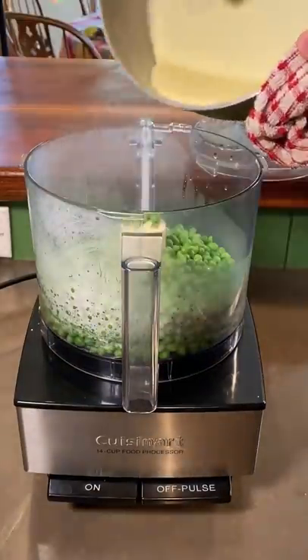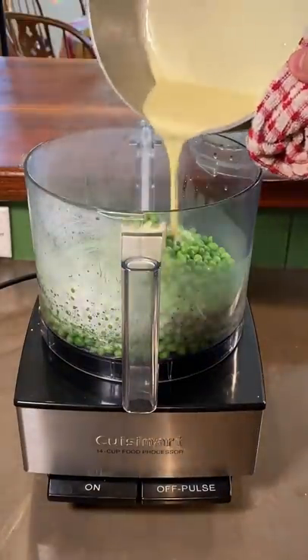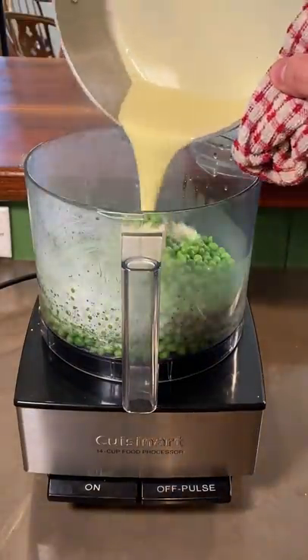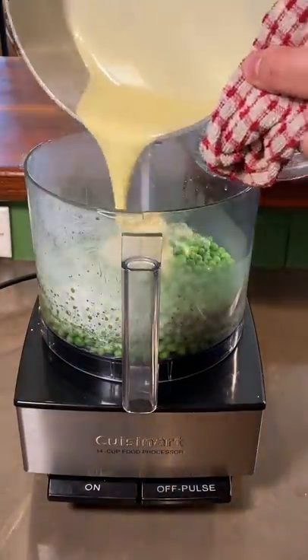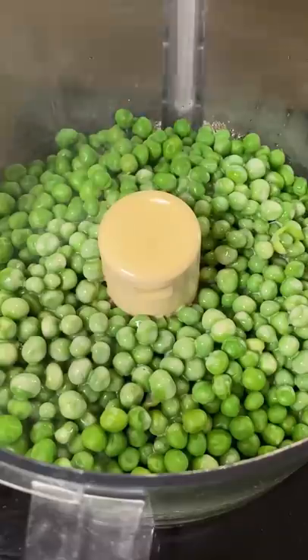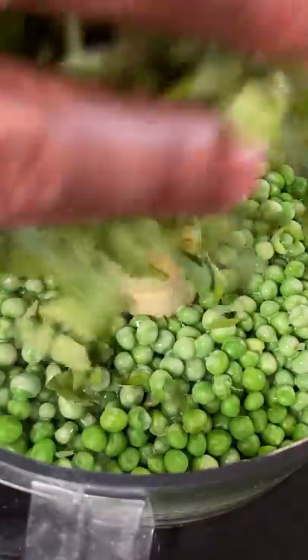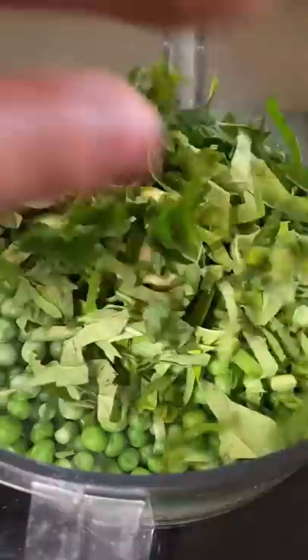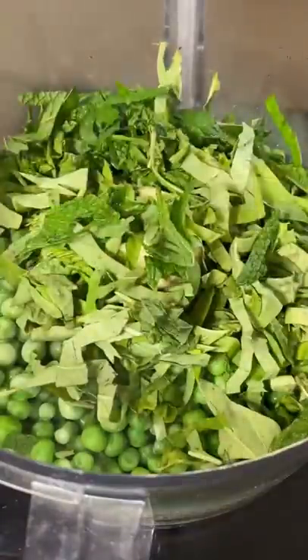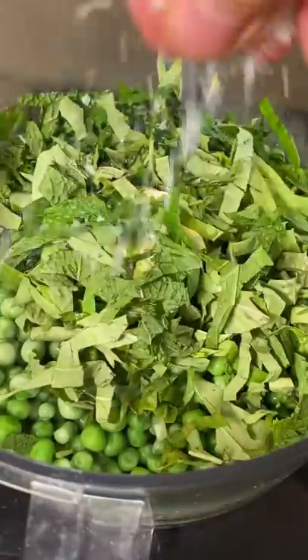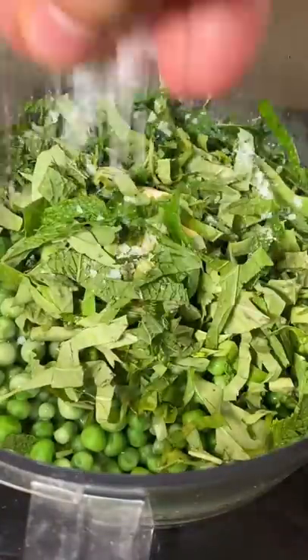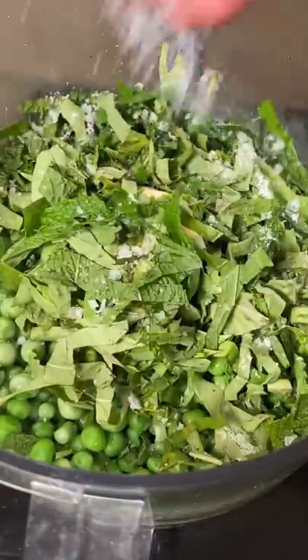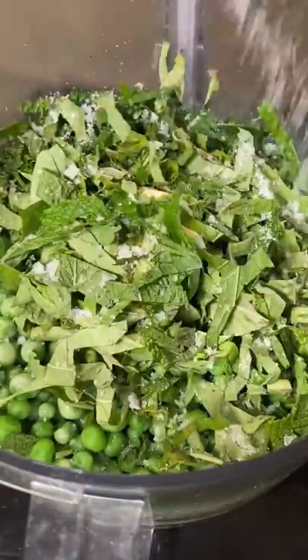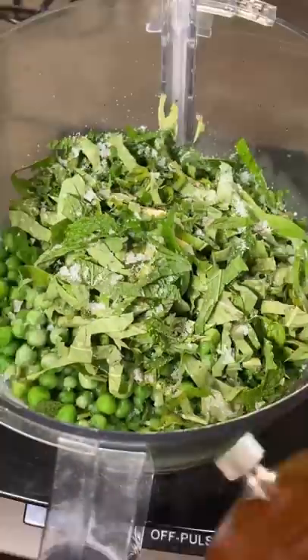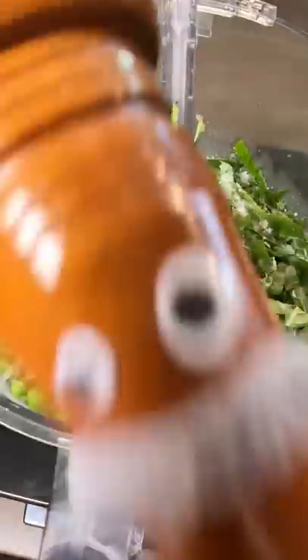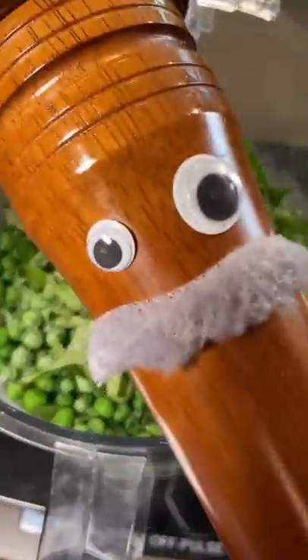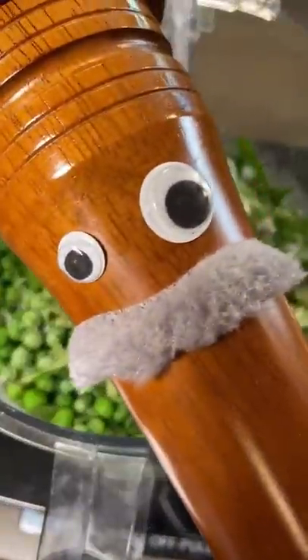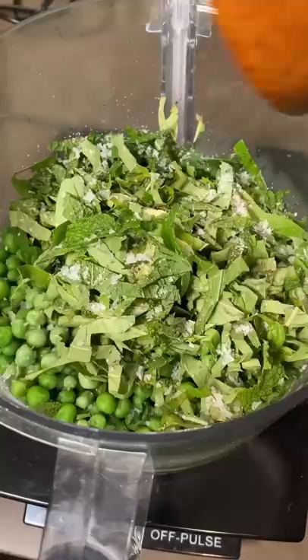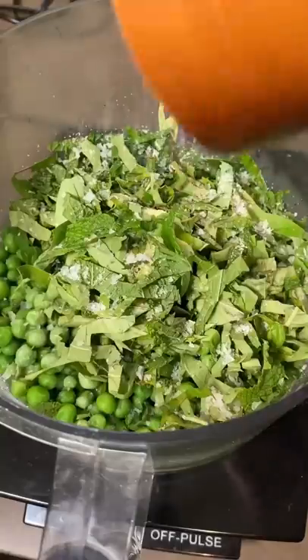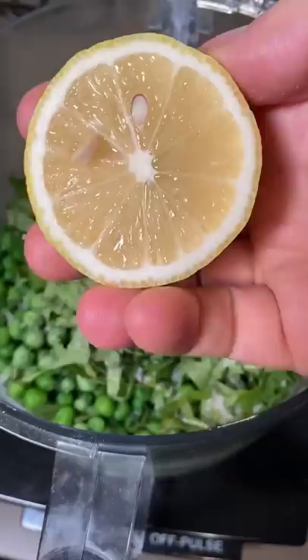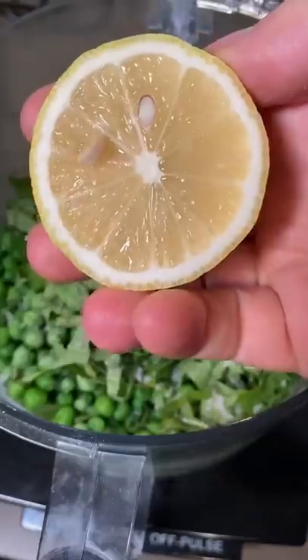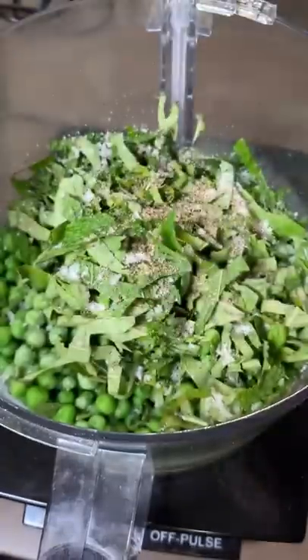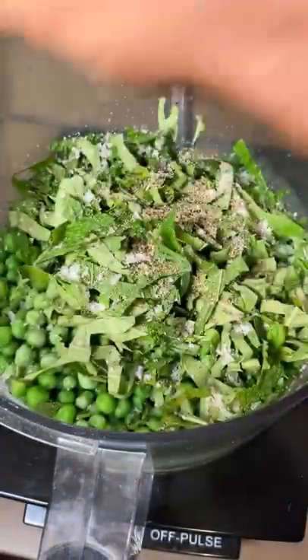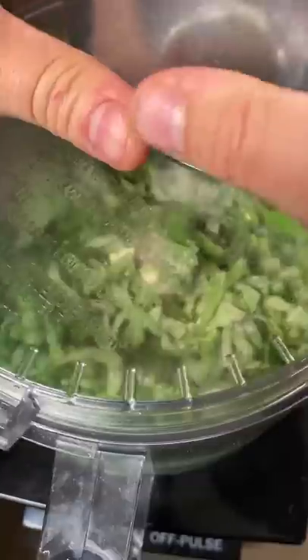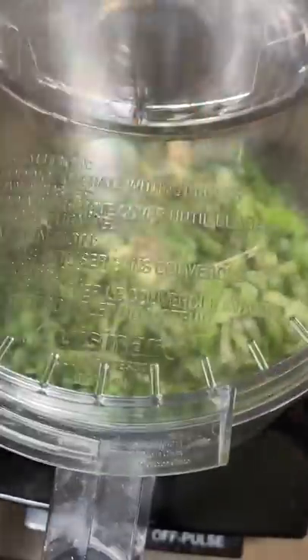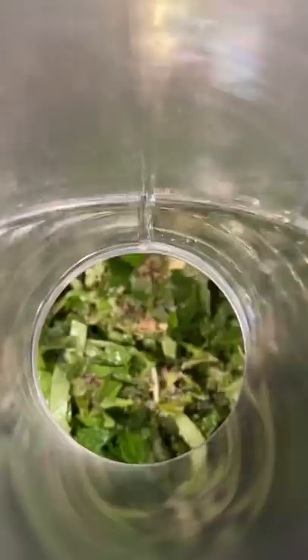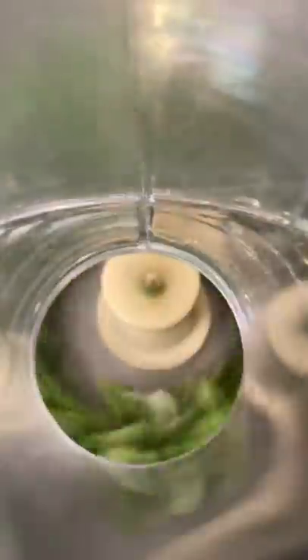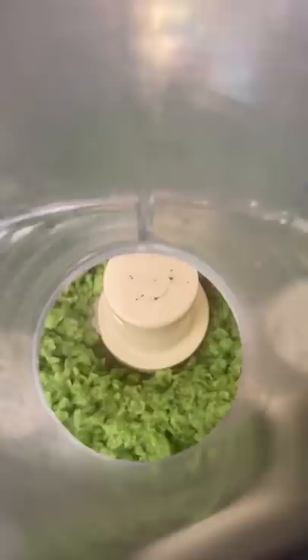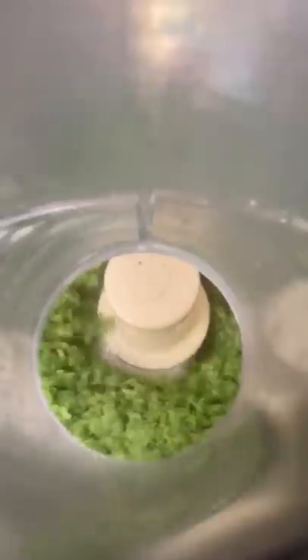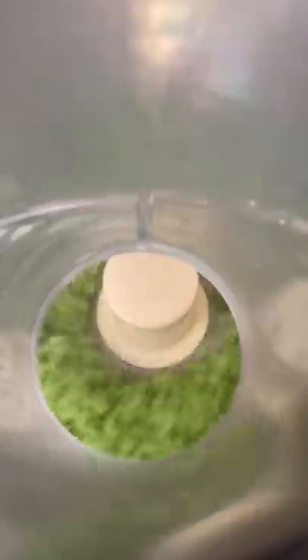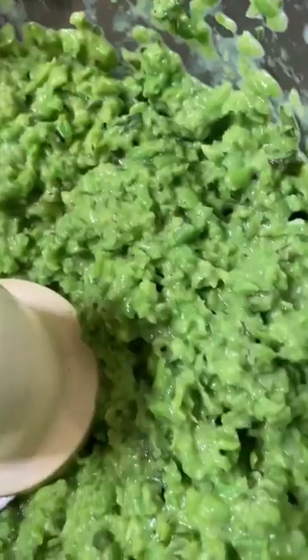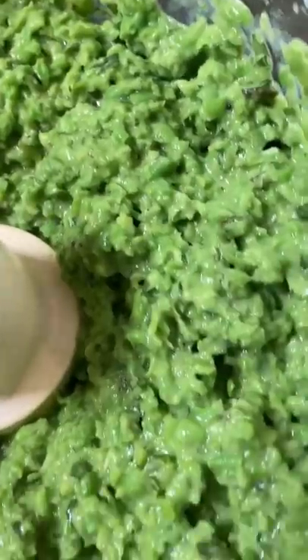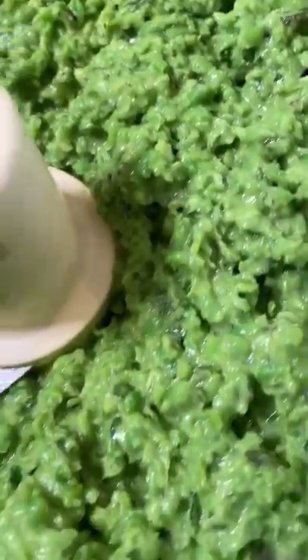Now add your emulsion in there. Now some fresh basil and mint. Big ol' pinch of molten salt. And Sgt. Gilbert! It's a taste and some fresh lemon juice. Now lid on and blend. Just pulse until it looks something like this.